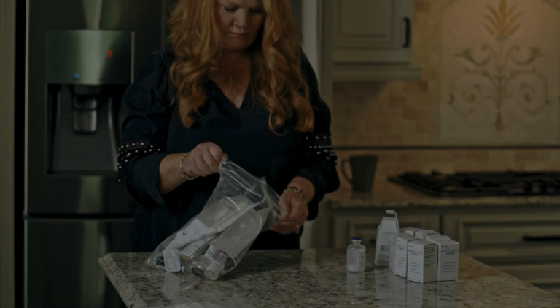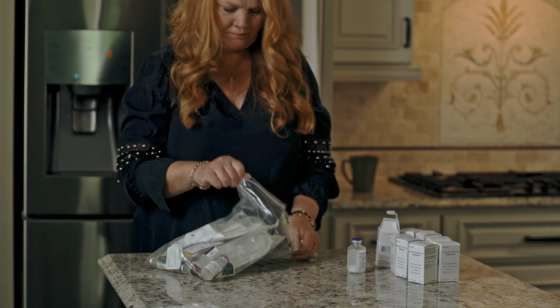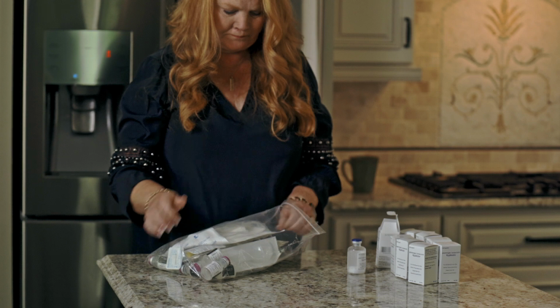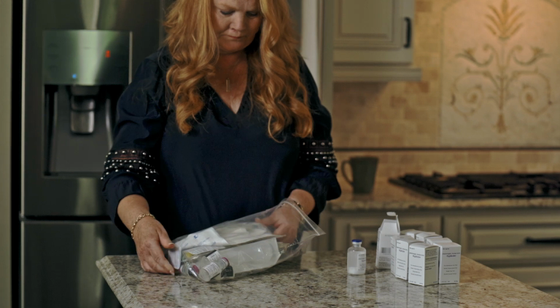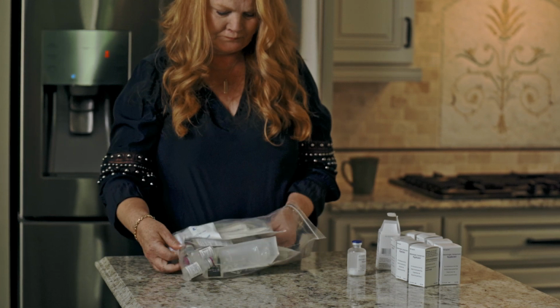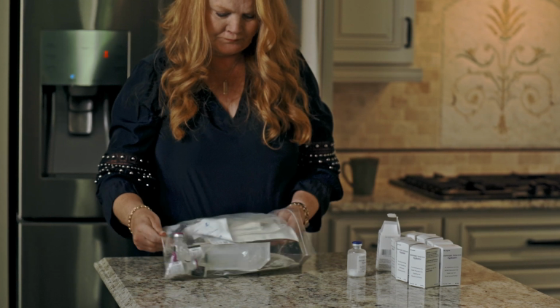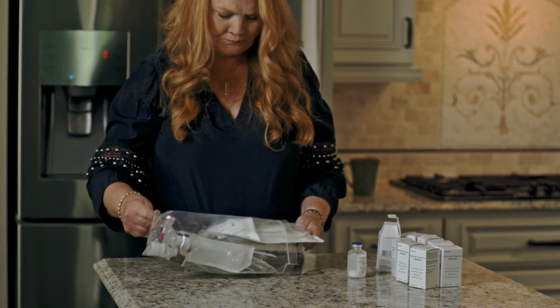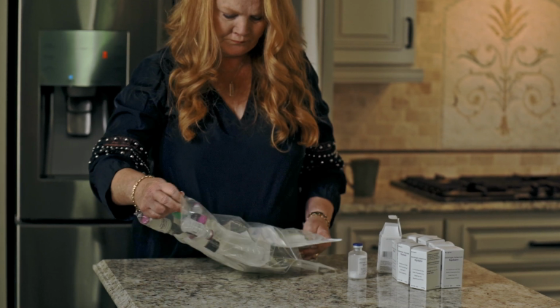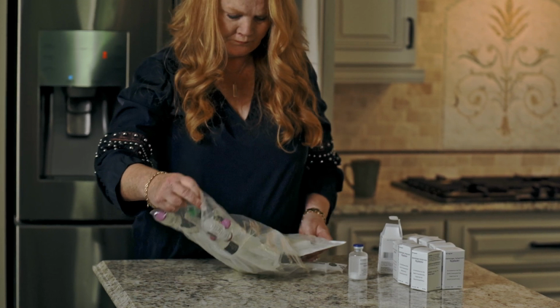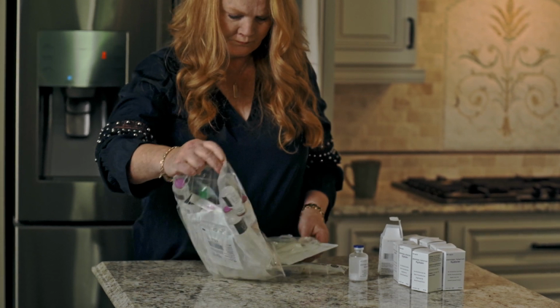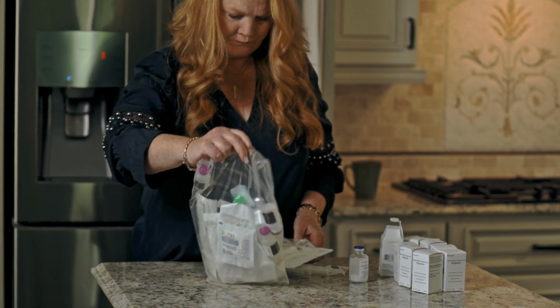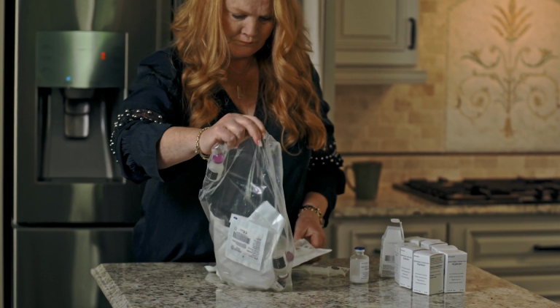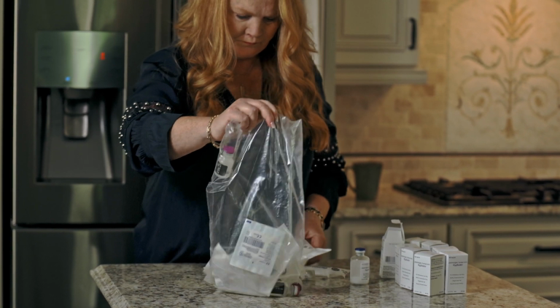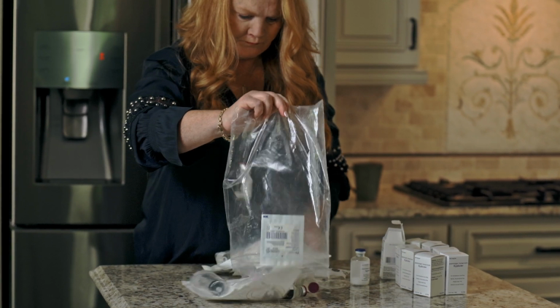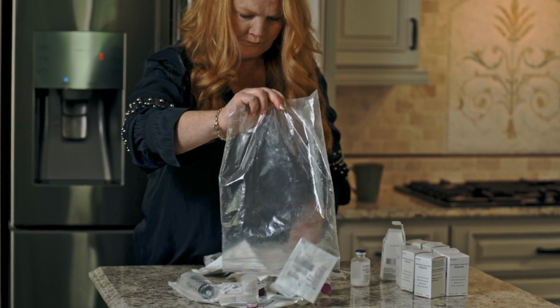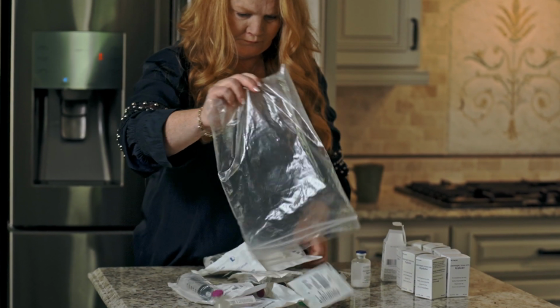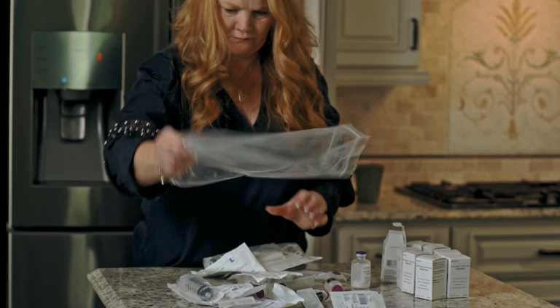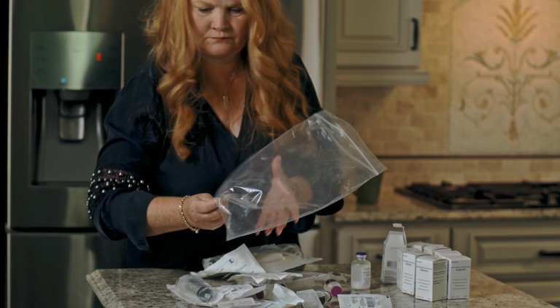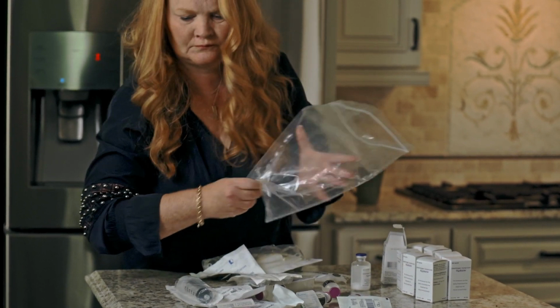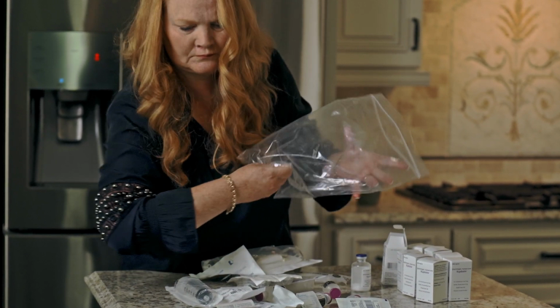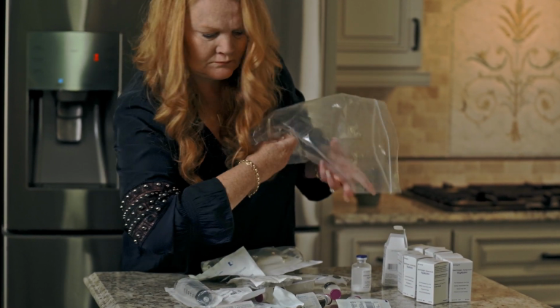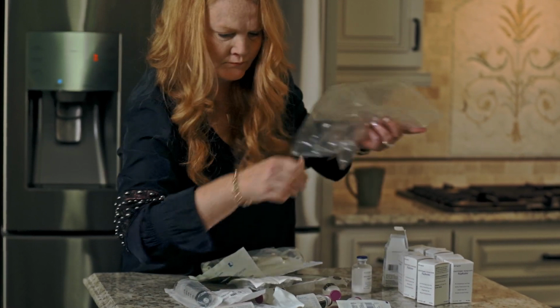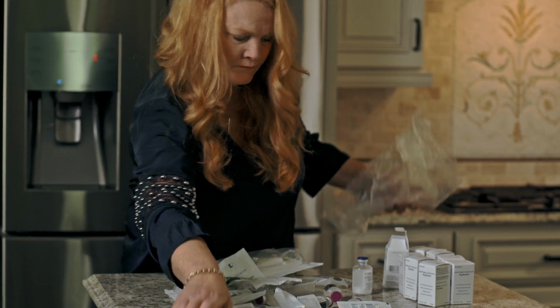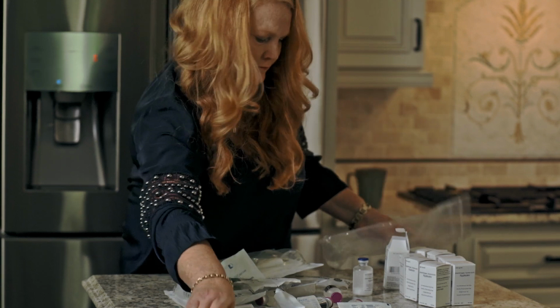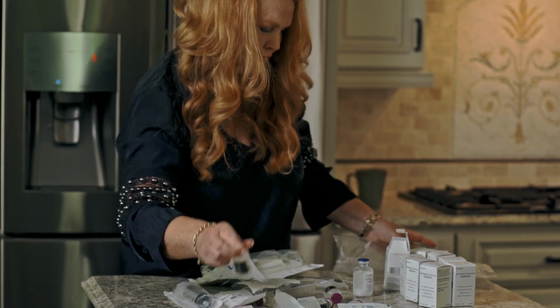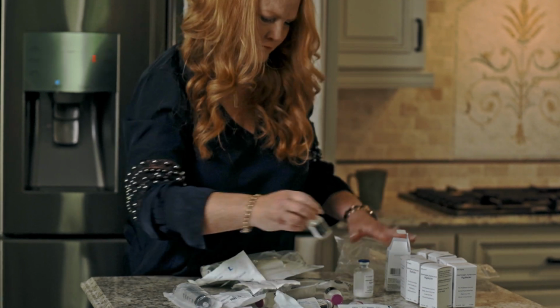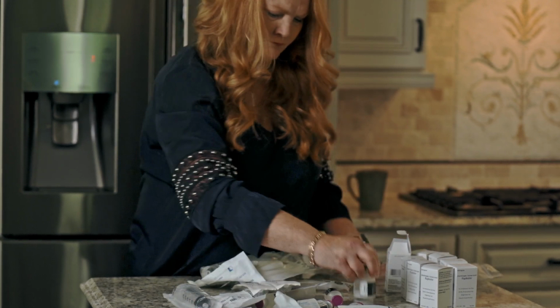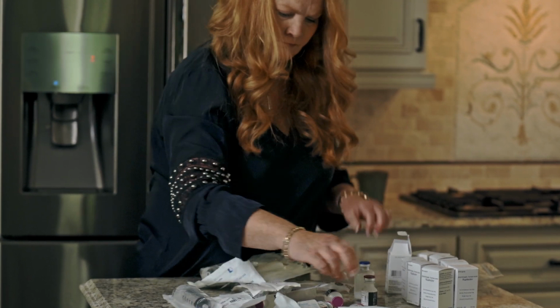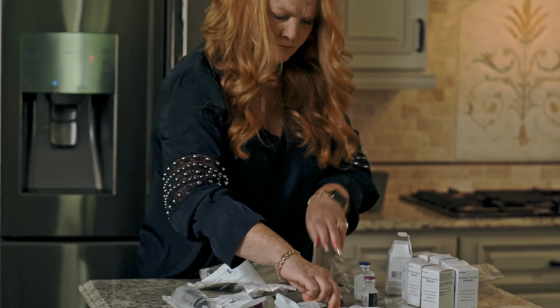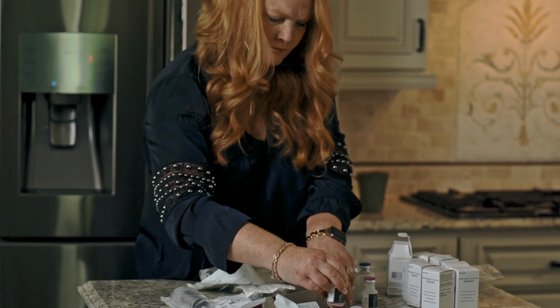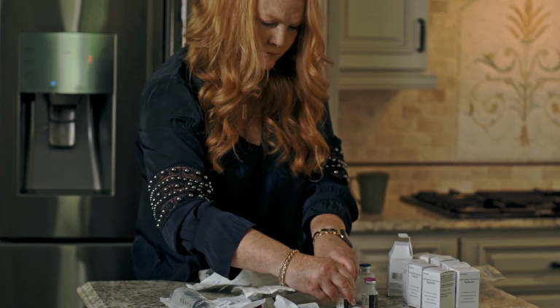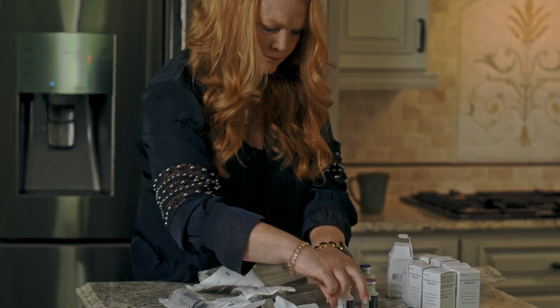I take it every three days, and I do it through a port. It's an IV-administered drug.